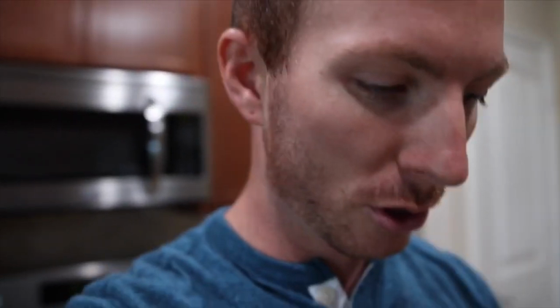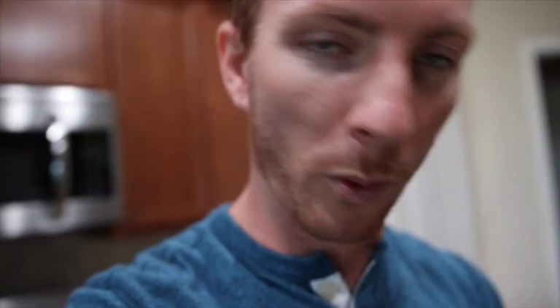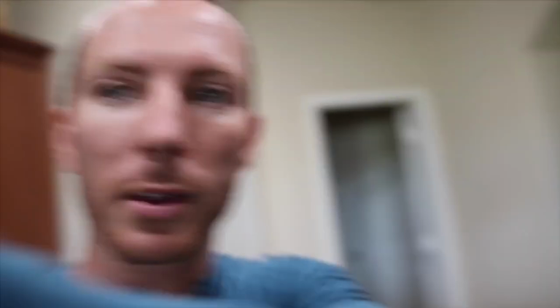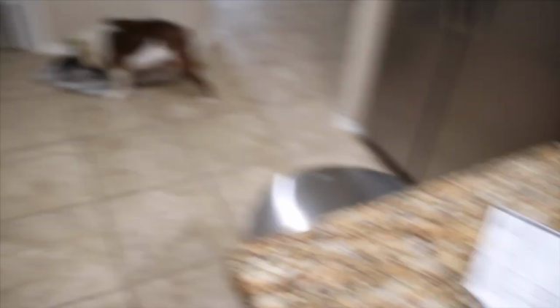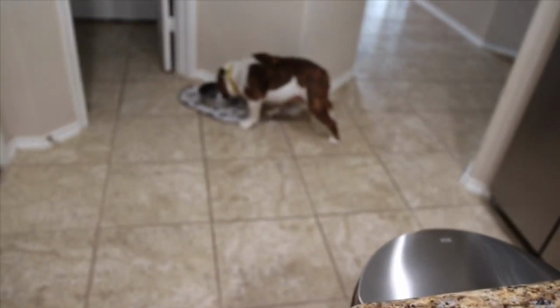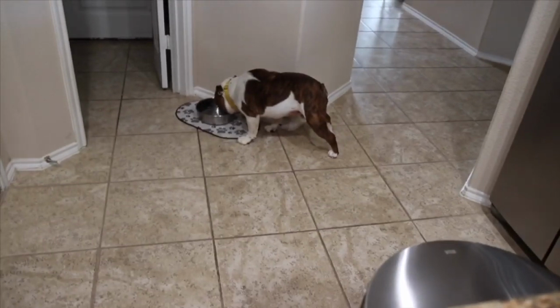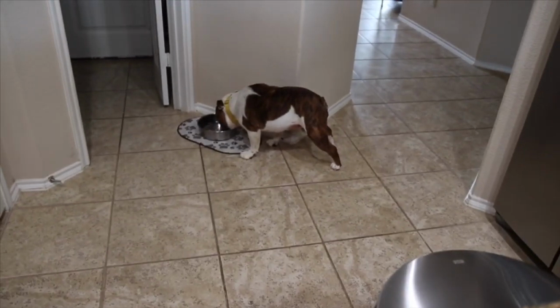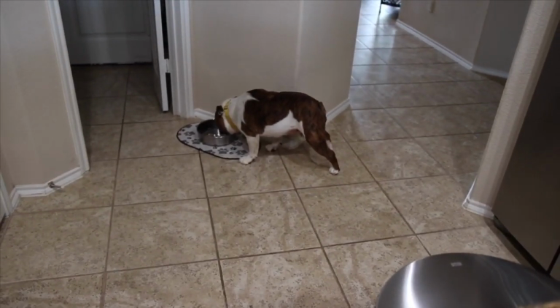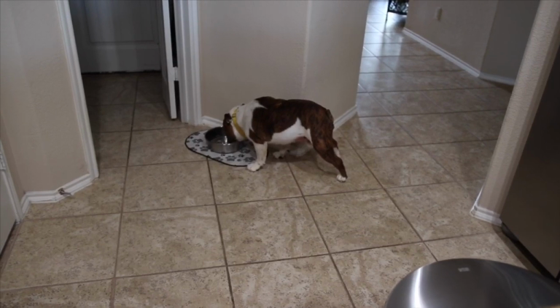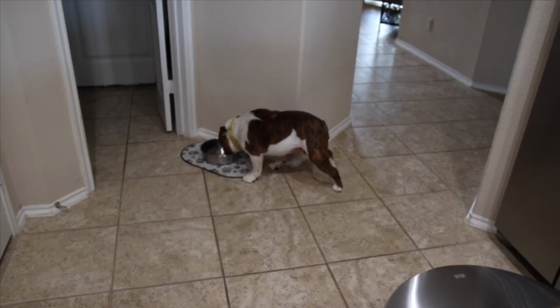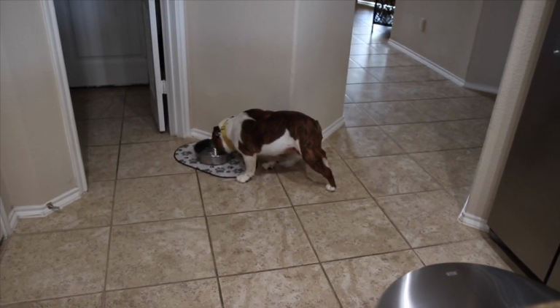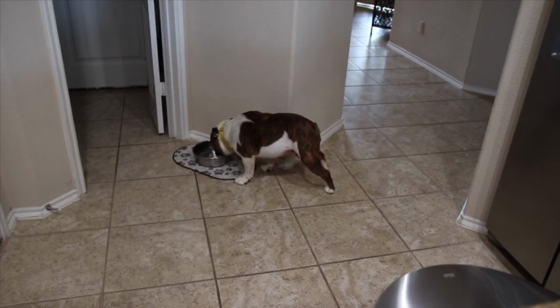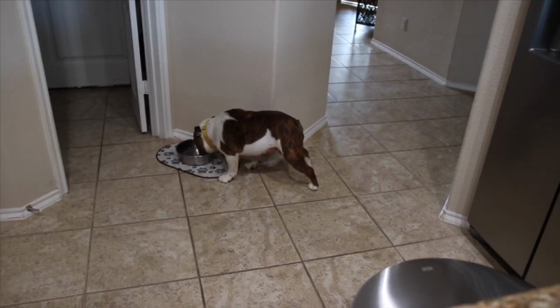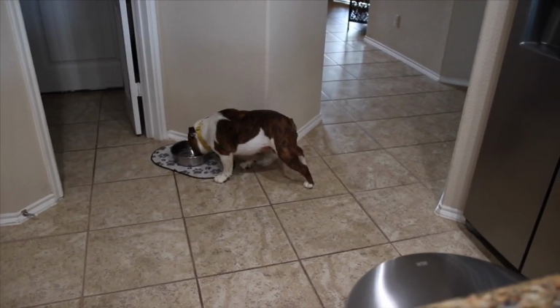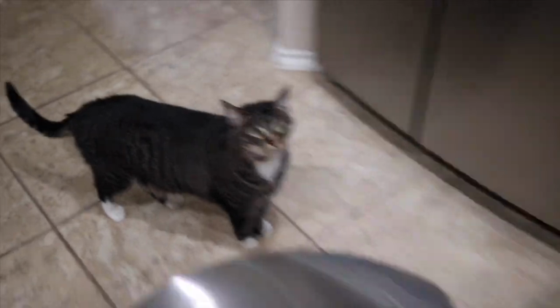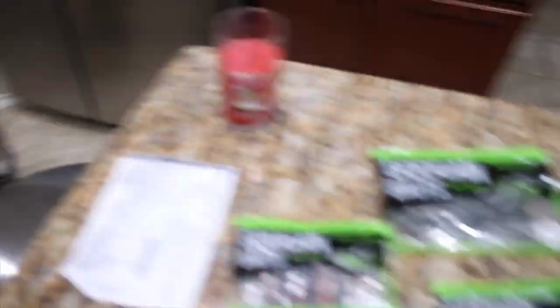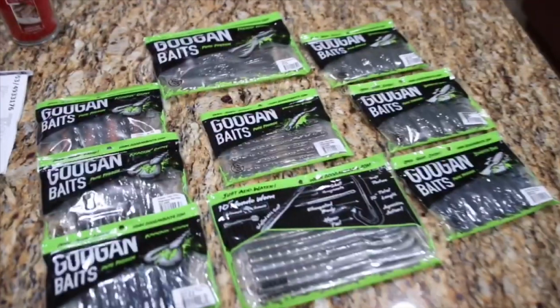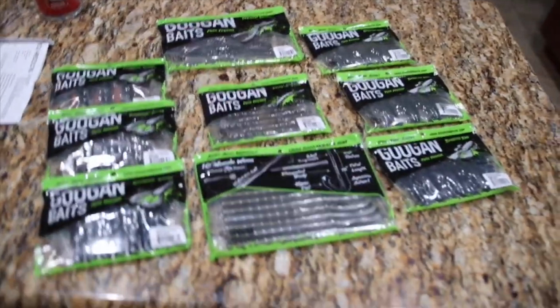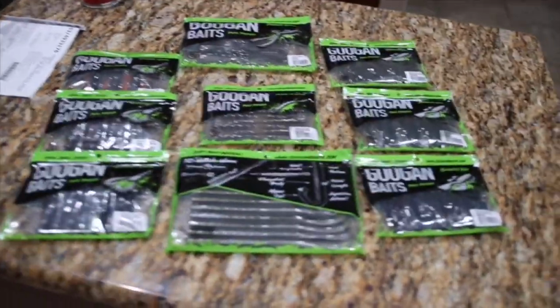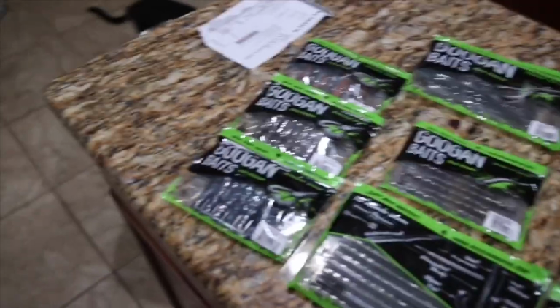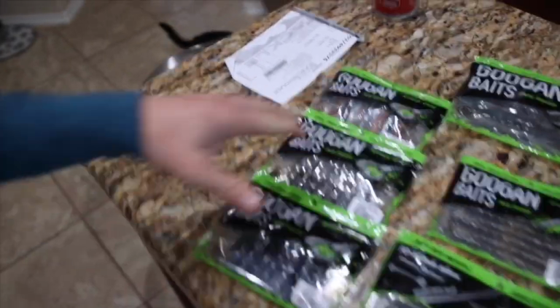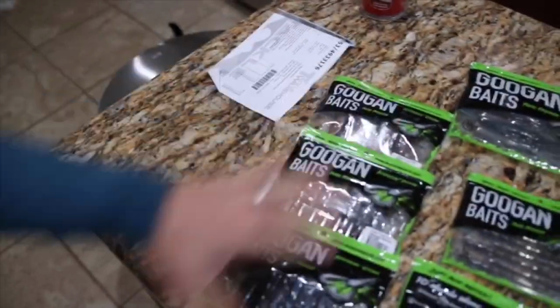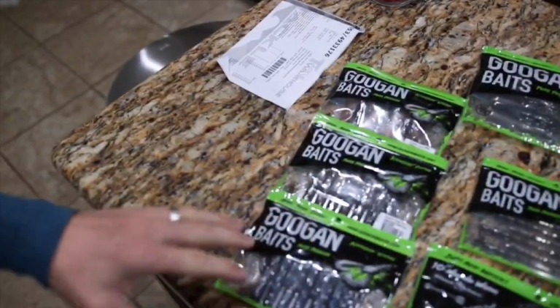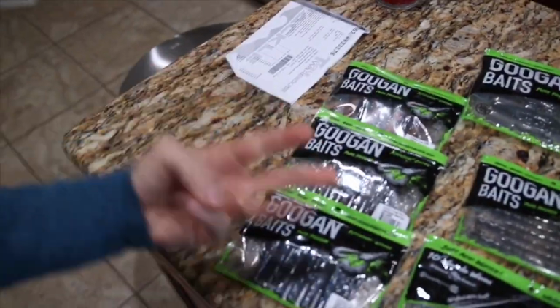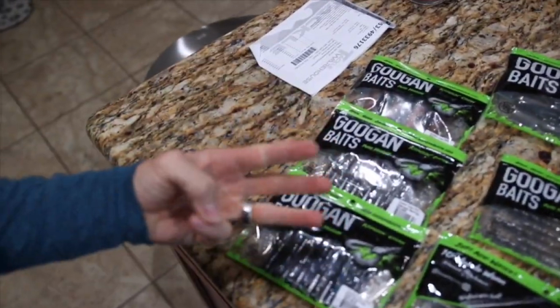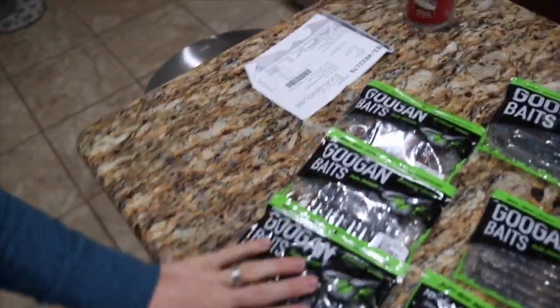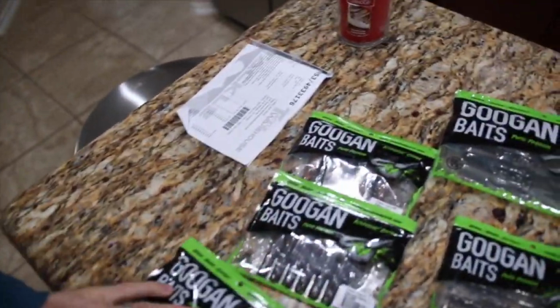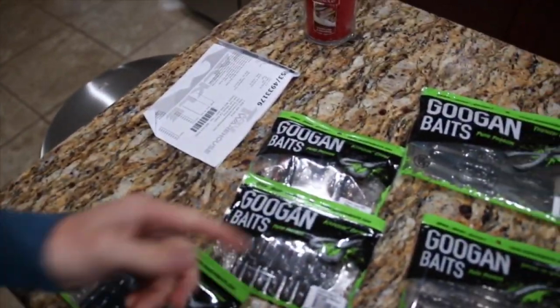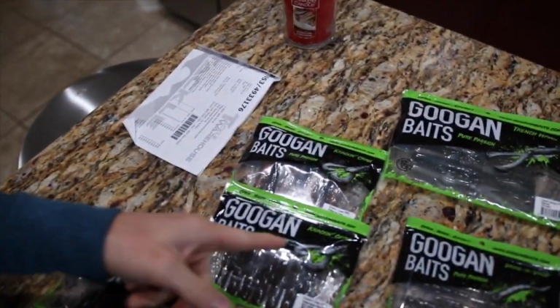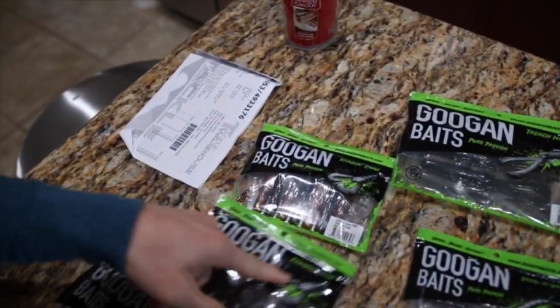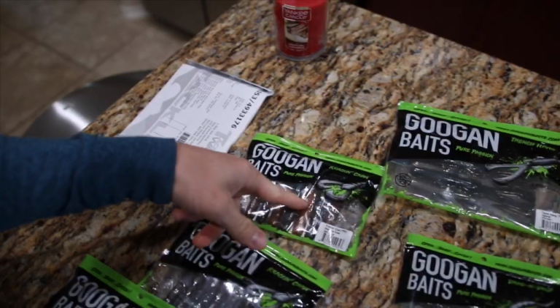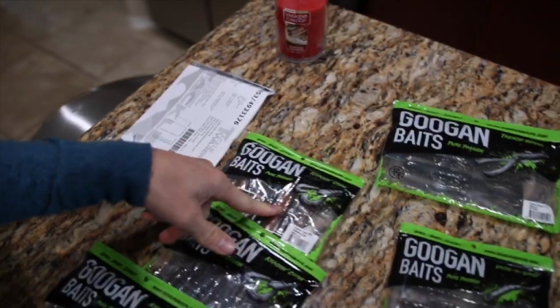So let me show you what we're working with. We got the Crack and Craw in three colors: Black and Blue Flake, Watermelon Red Flake, and Alabama Craw.